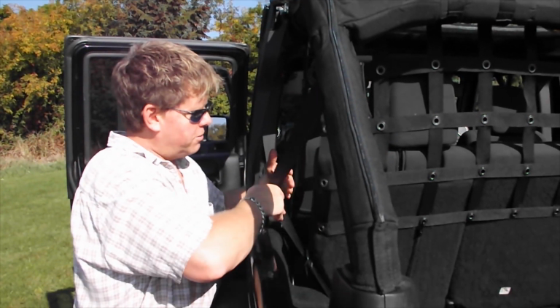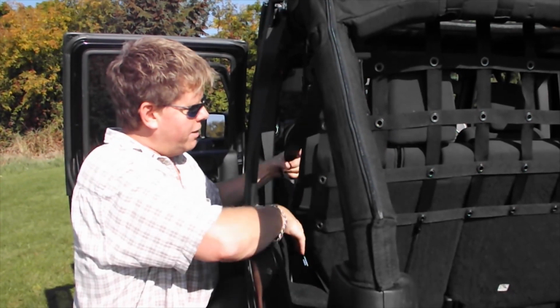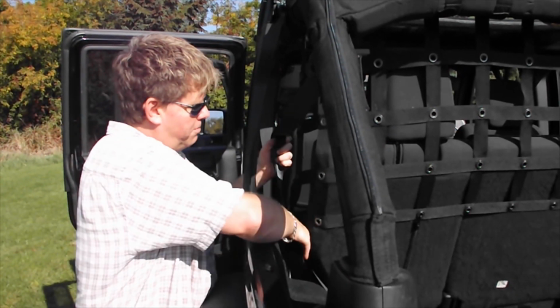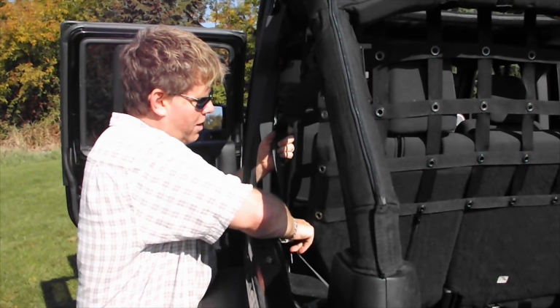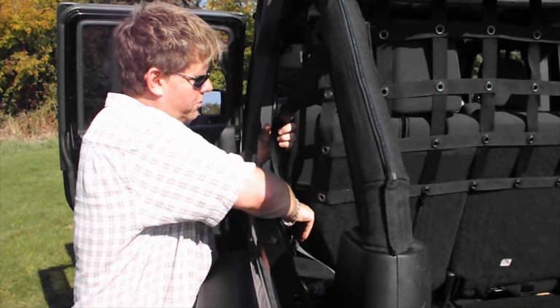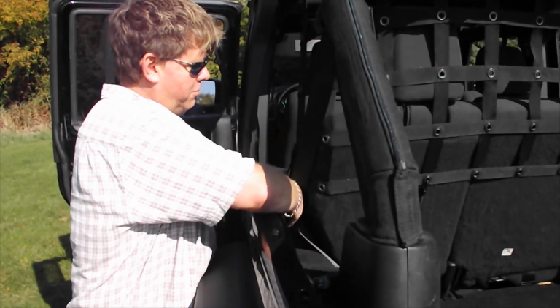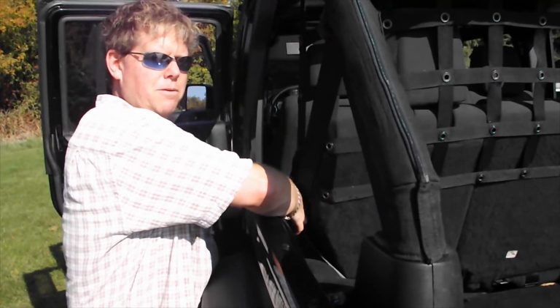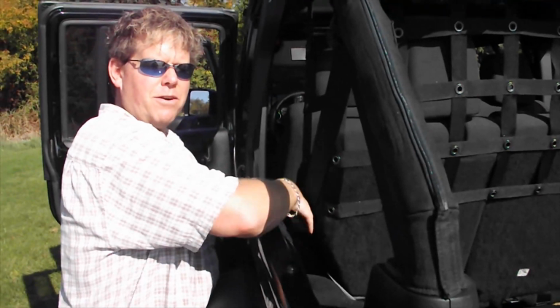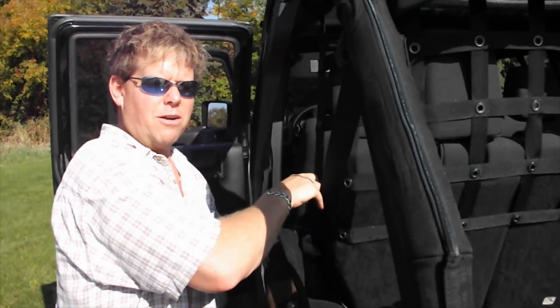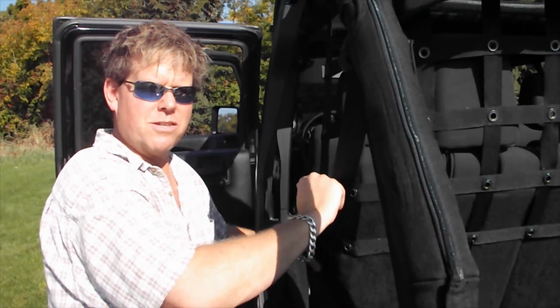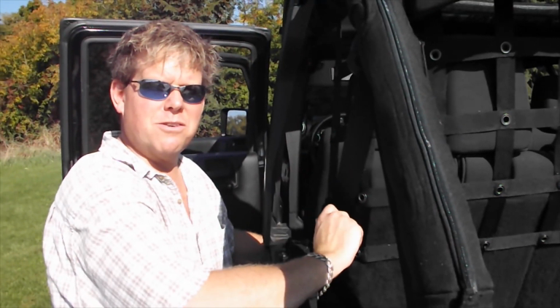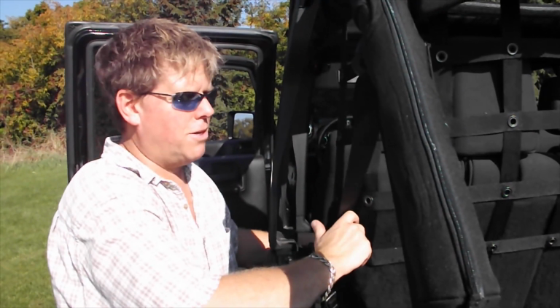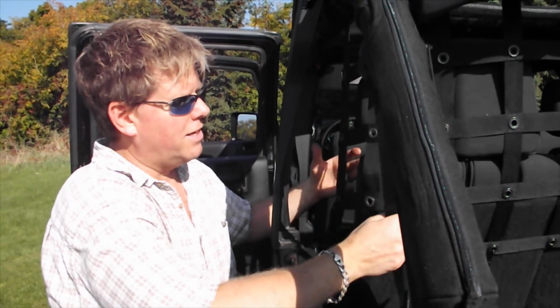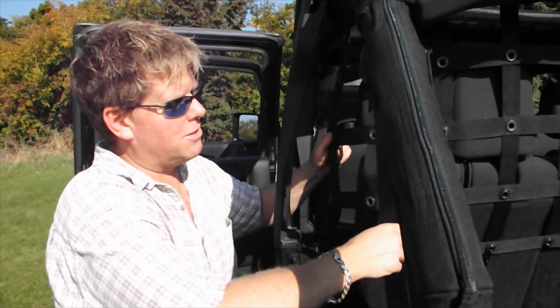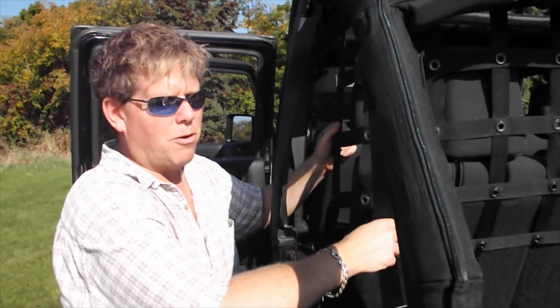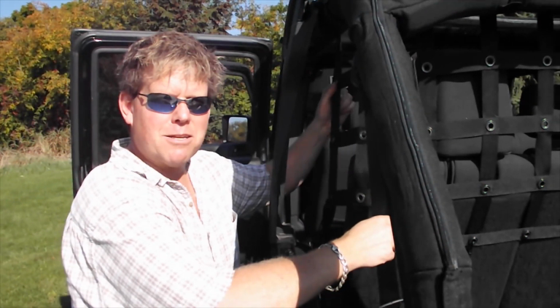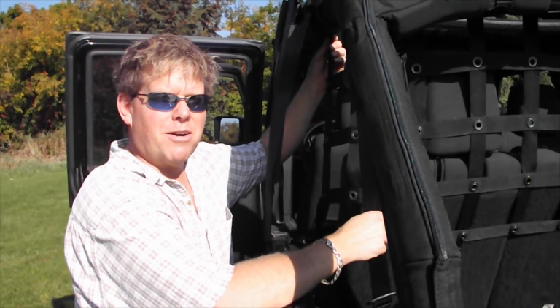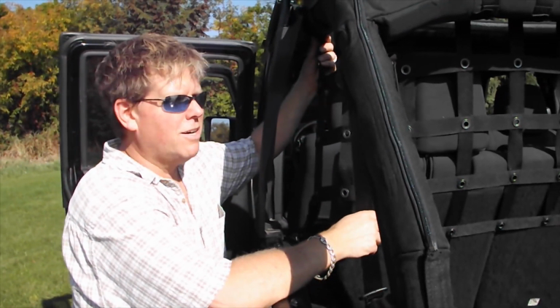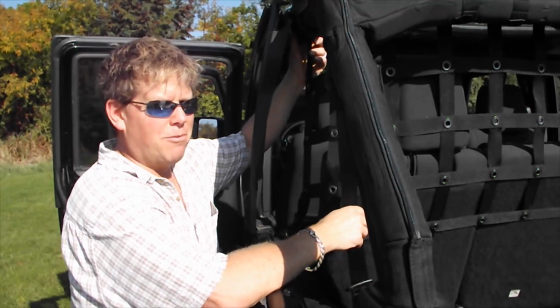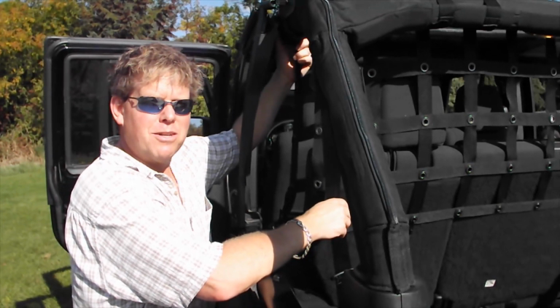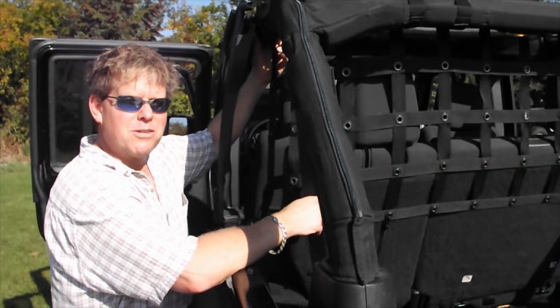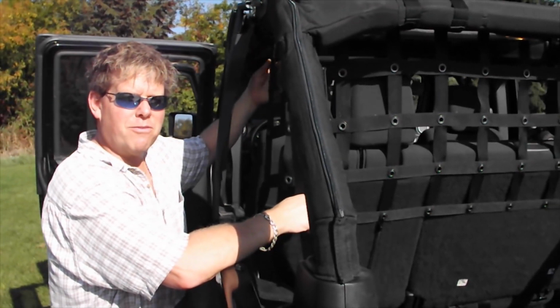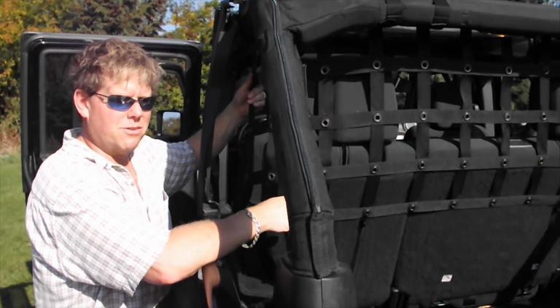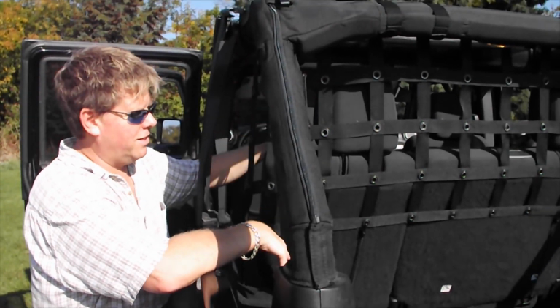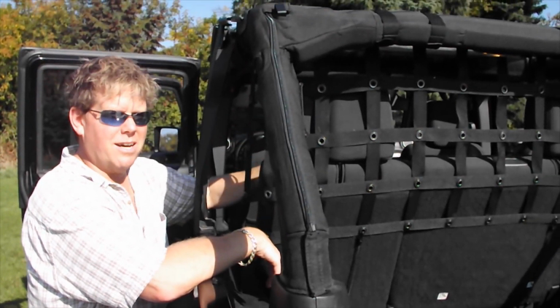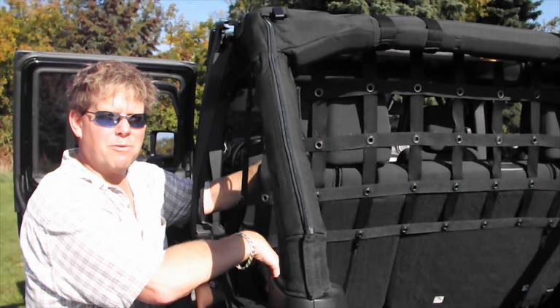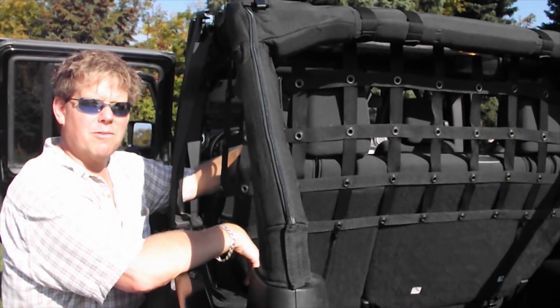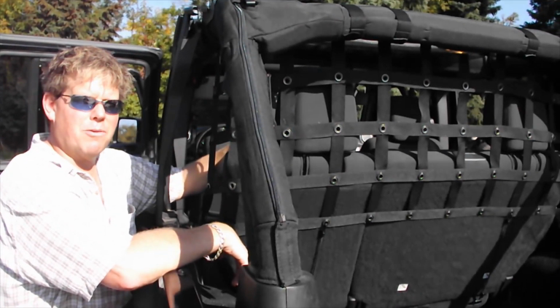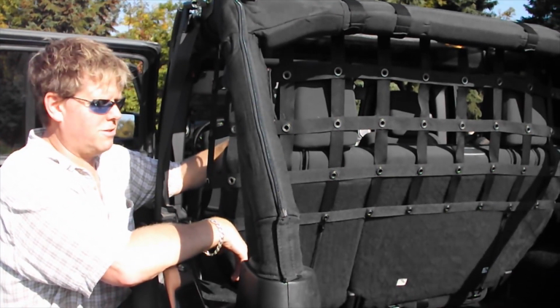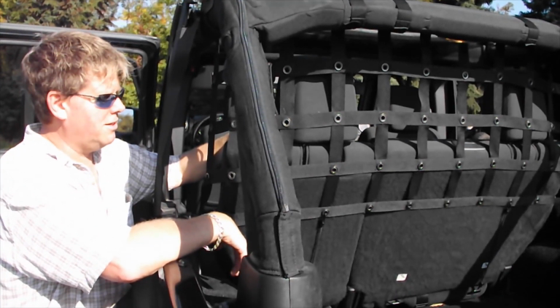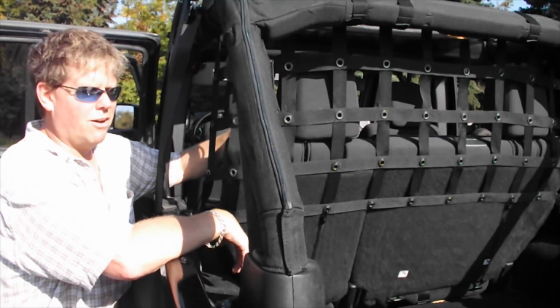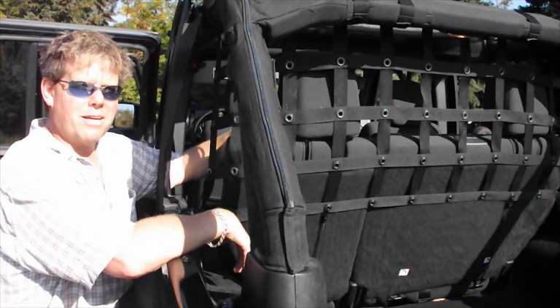You can still use your seat belts with this — just put the seat belts in front of the shock cords. This is more of a basic pet divider. We have two other dividers available as well, and you'll see how they work quite well with all applications.